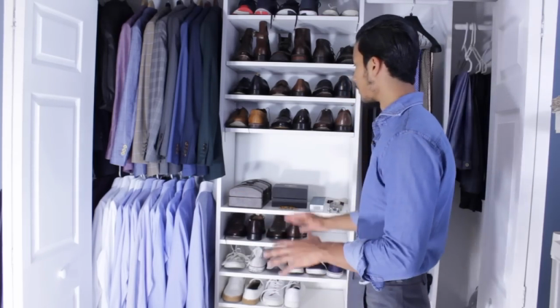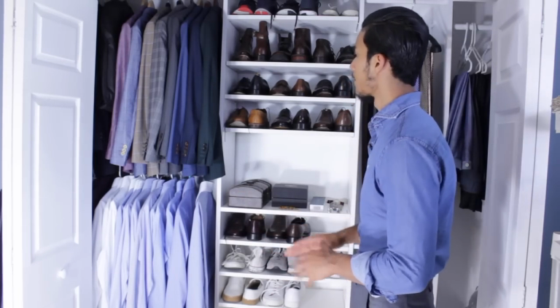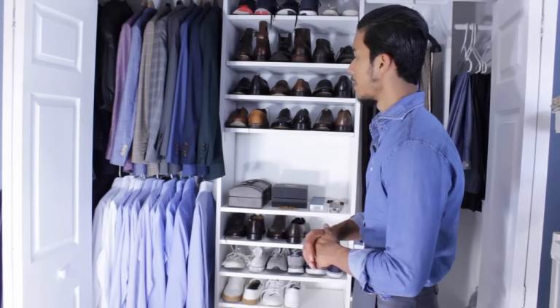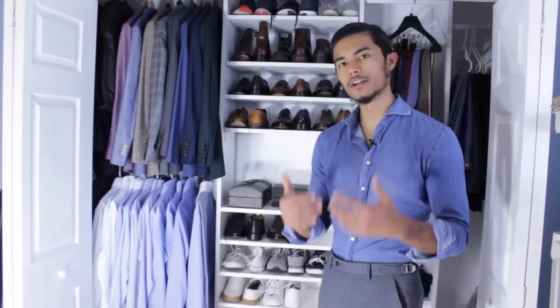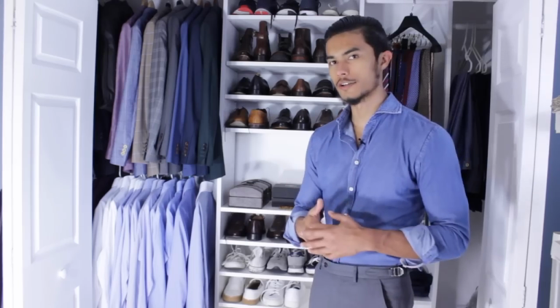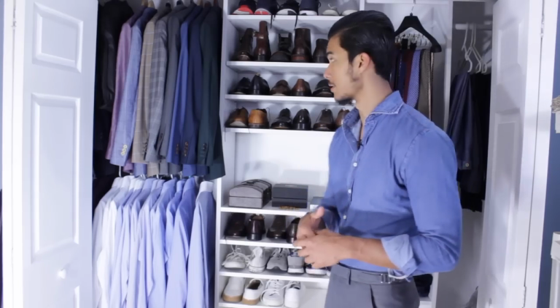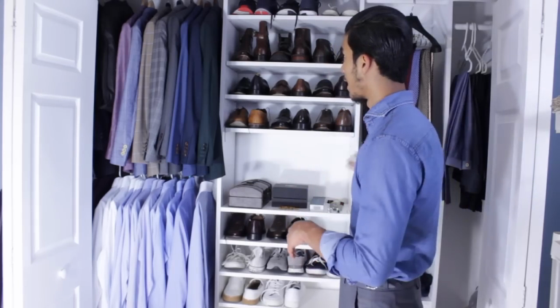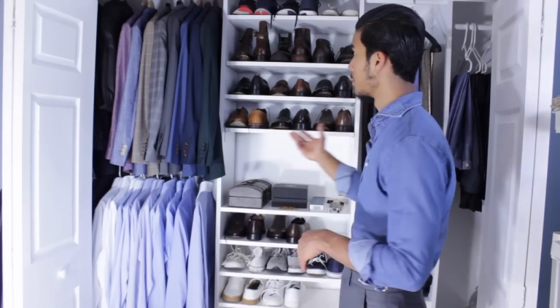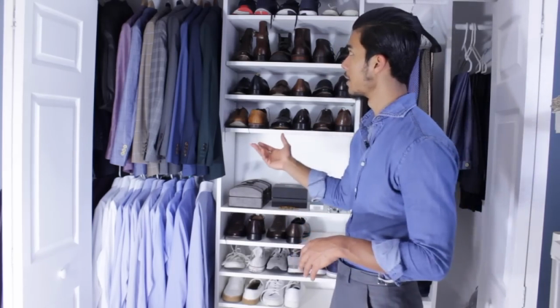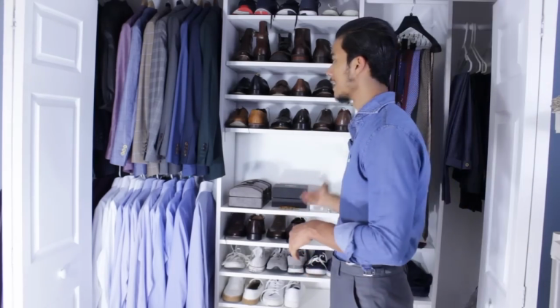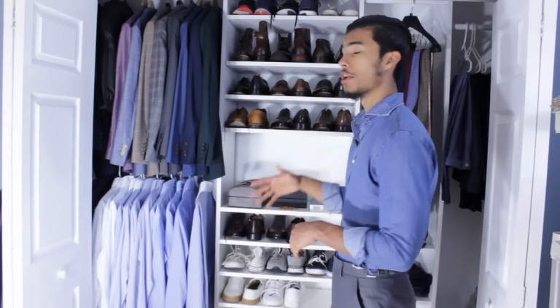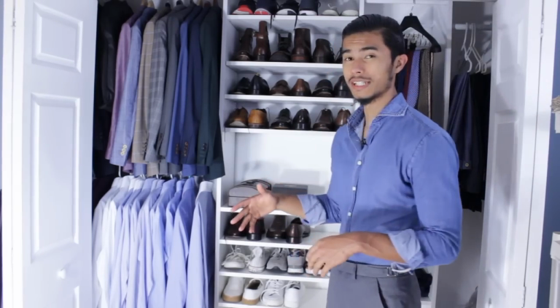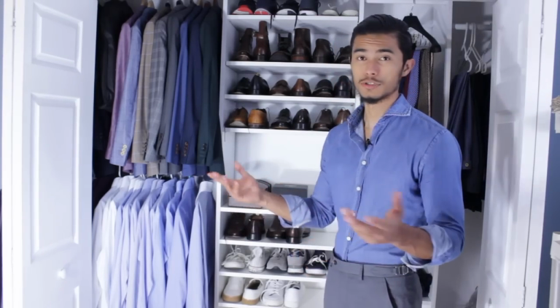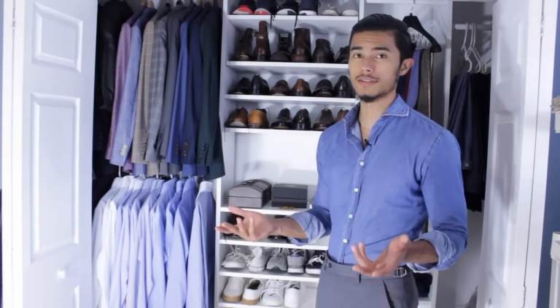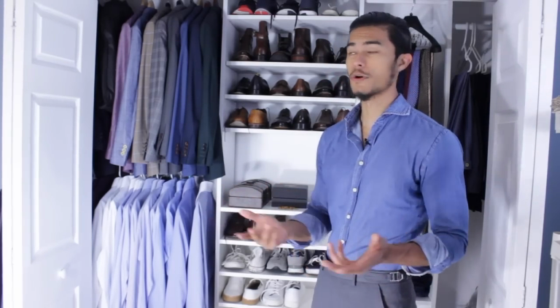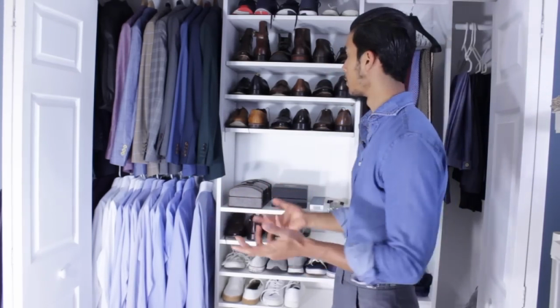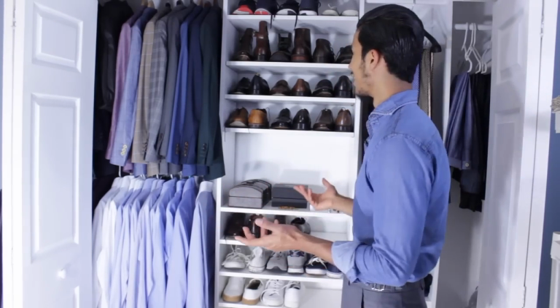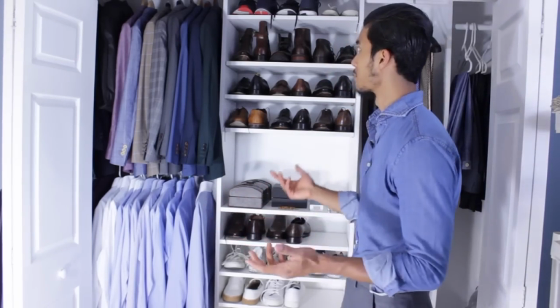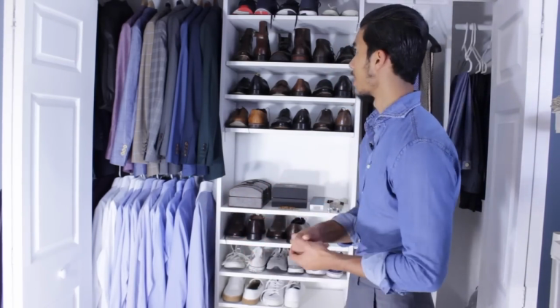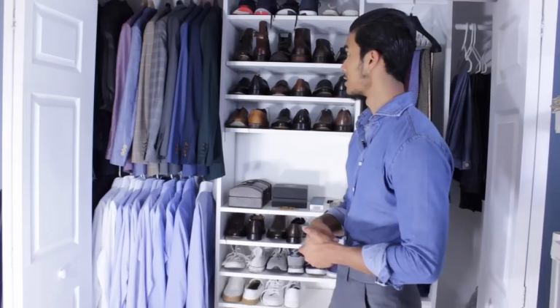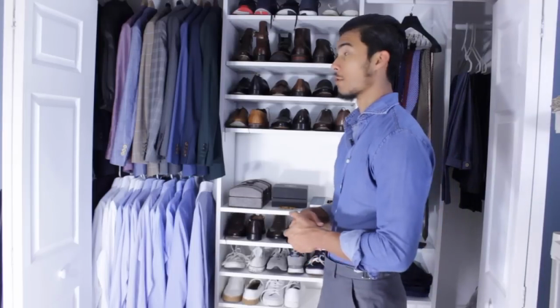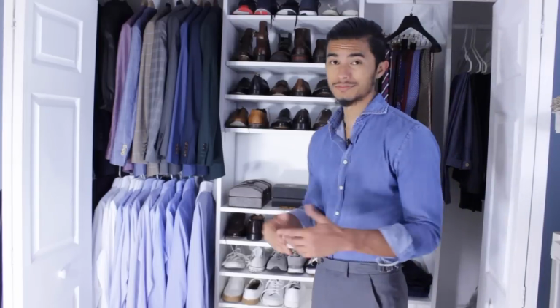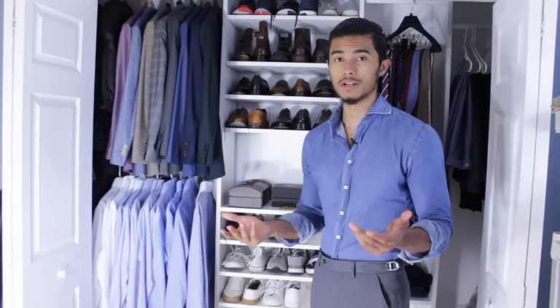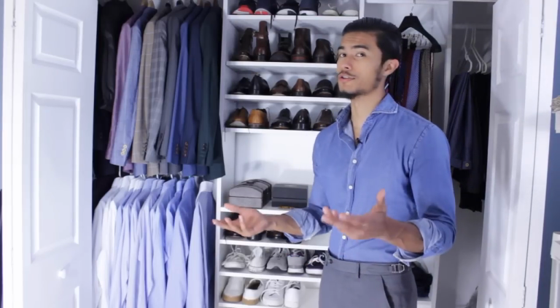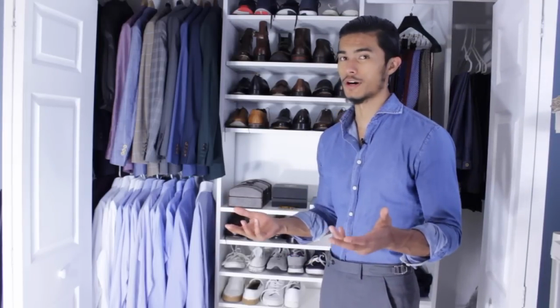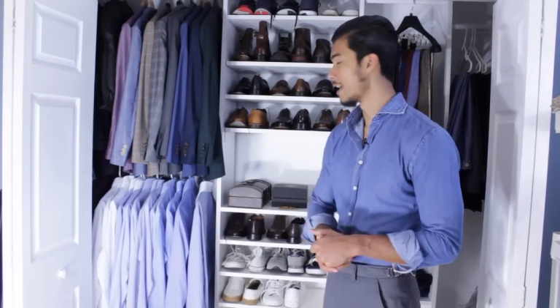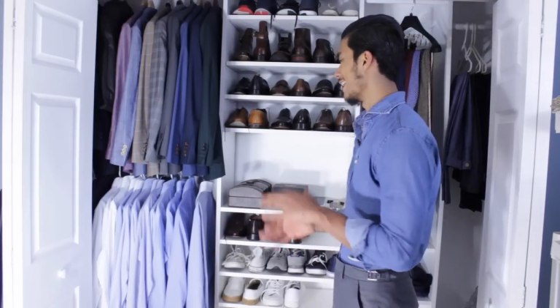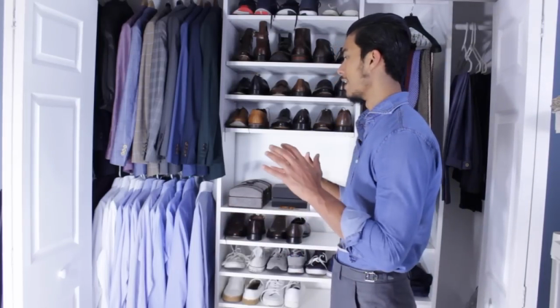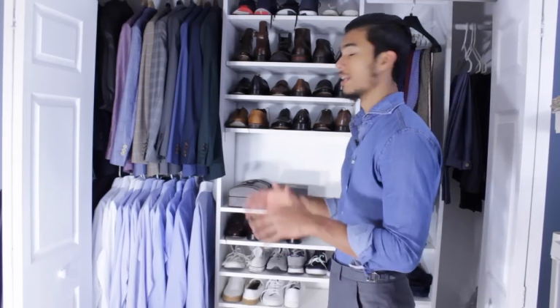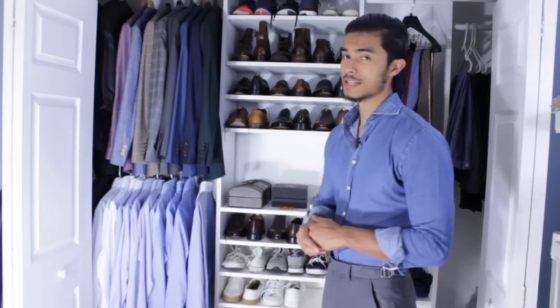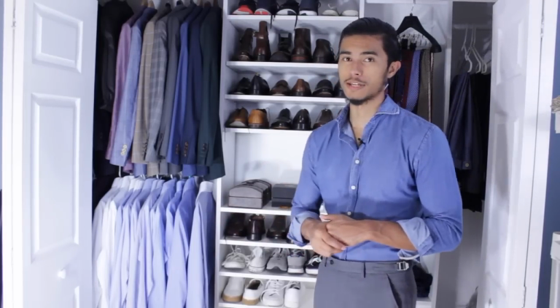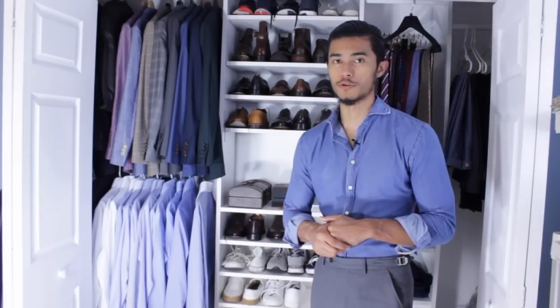So my first tip is to un-clutter your closet. Believe it or not, you can do all this — I did it all in one day, just bought stuff from Home Depot. You're not going to spend anything over $100 to $200, and it really does add space to your room.